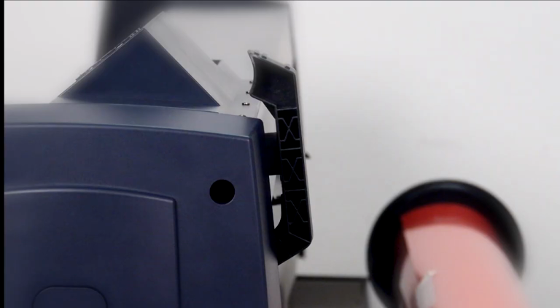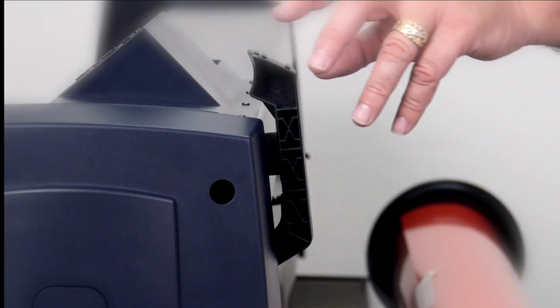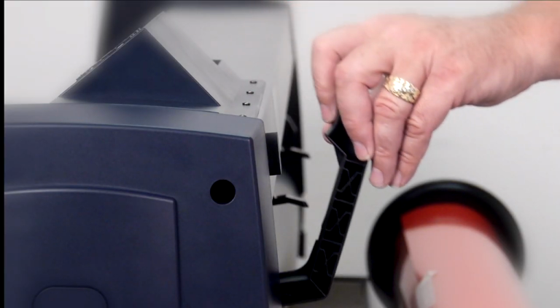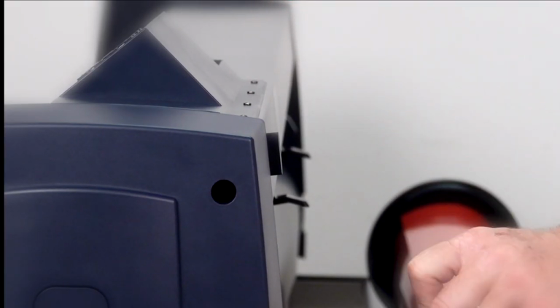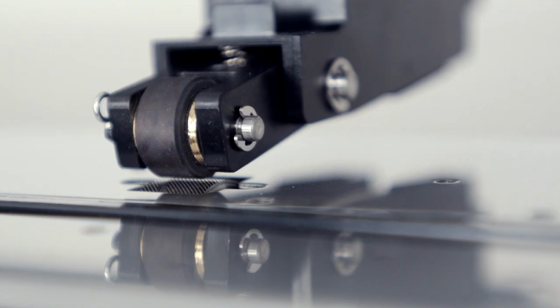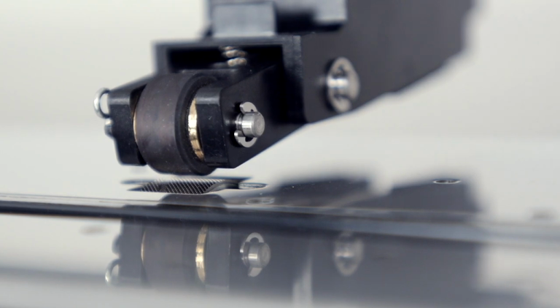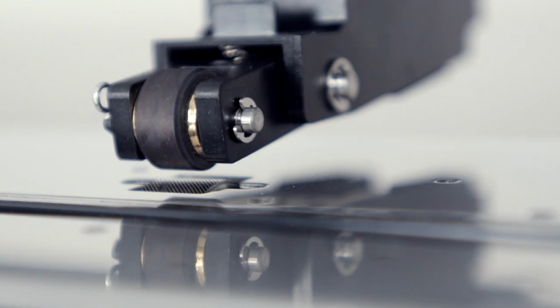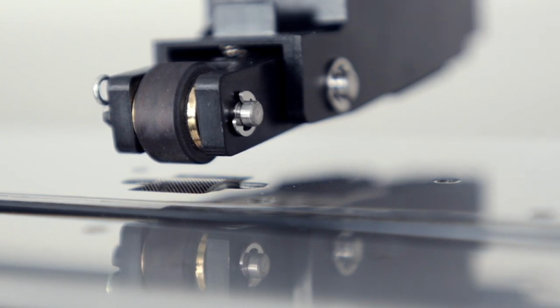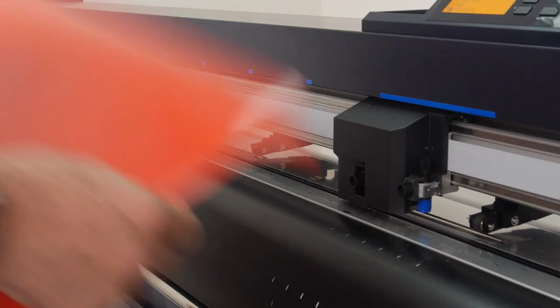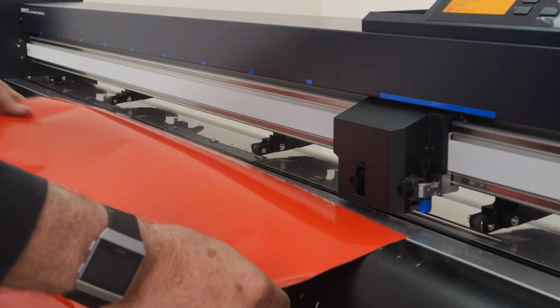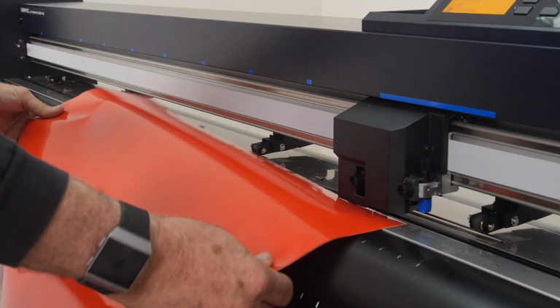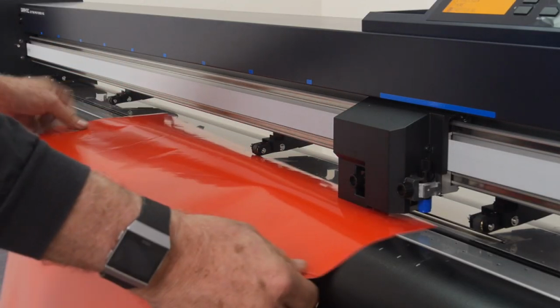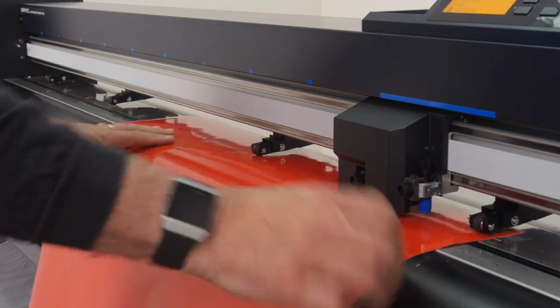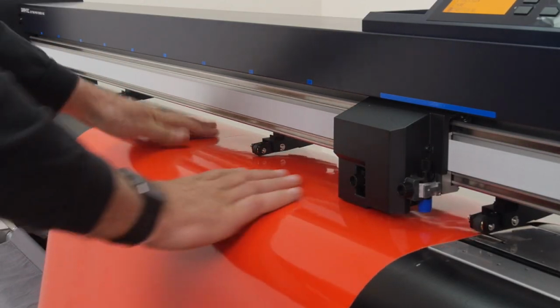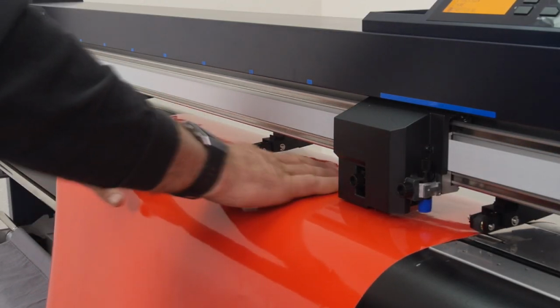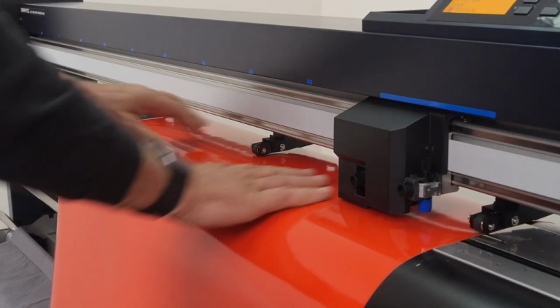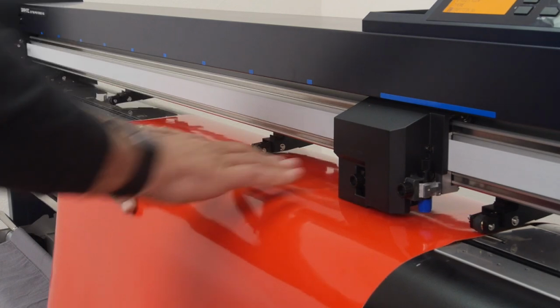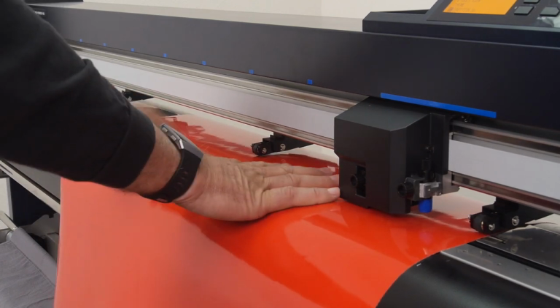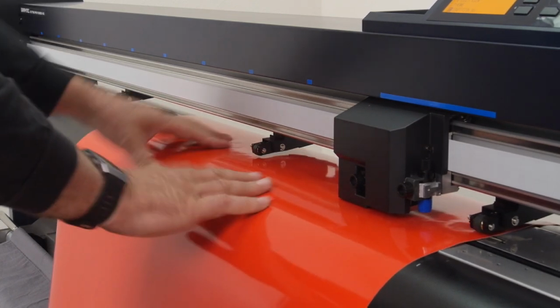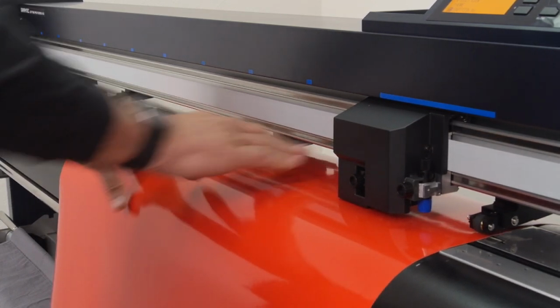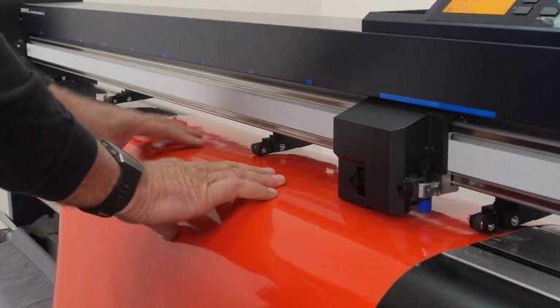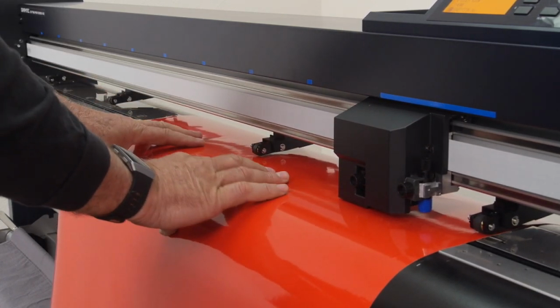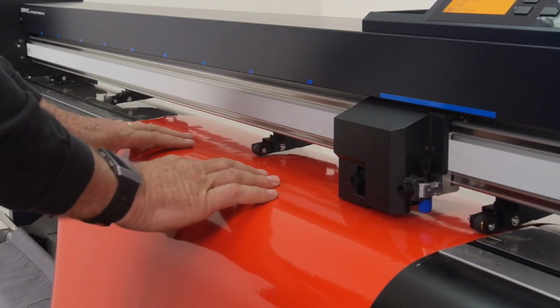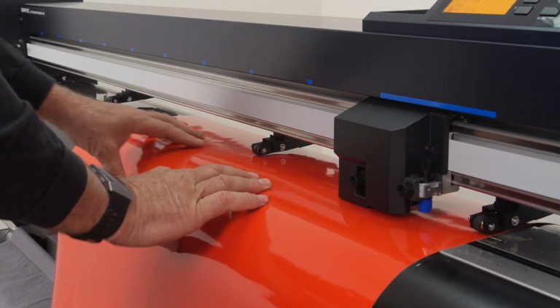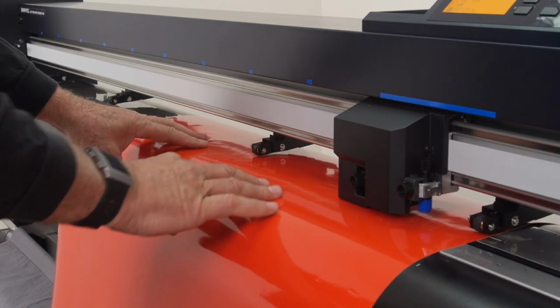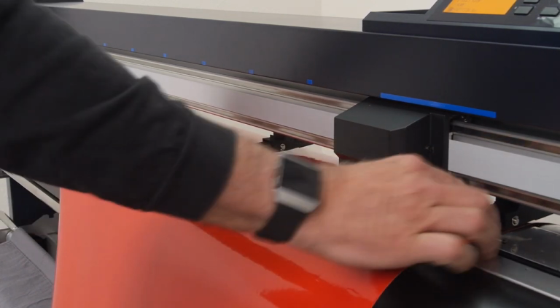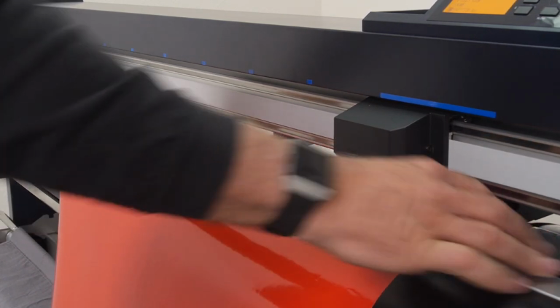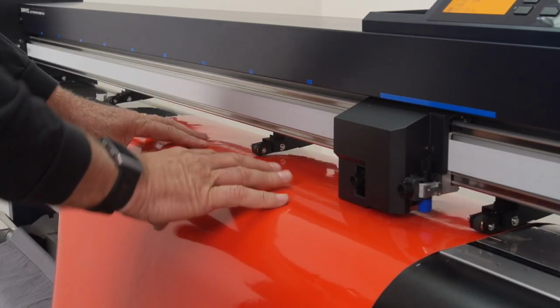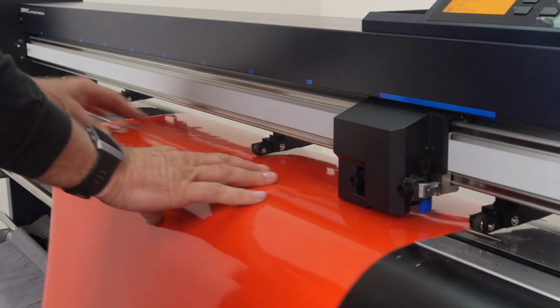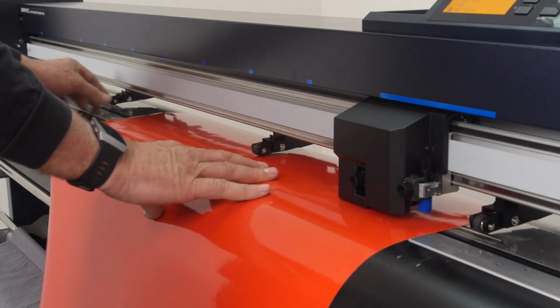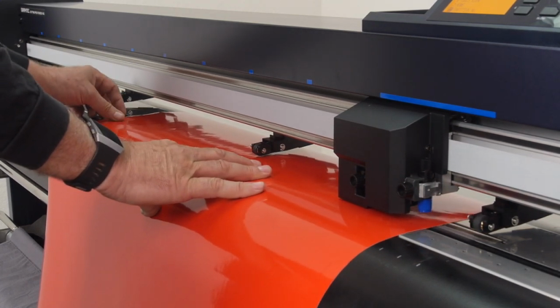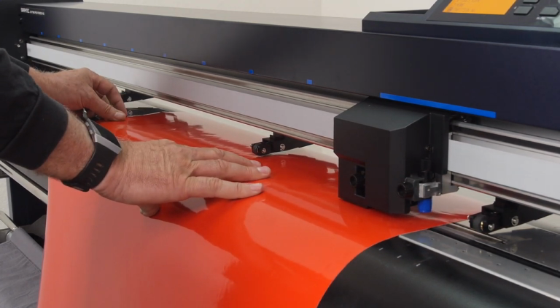Start by bringing the latch down to lift the push rollers. Next, take the sheet of media and slide it into the media slot just under the push rollers. Hold it in place if necessary and position the push rollers into place.